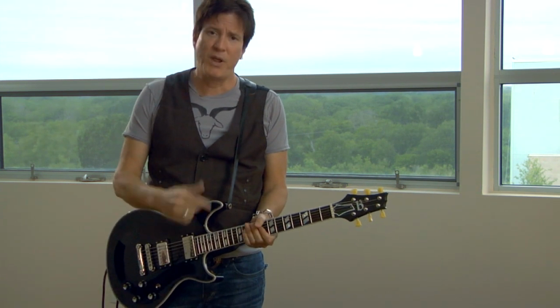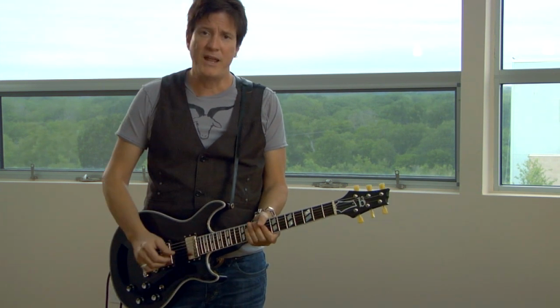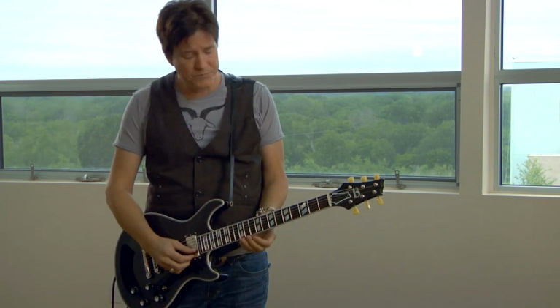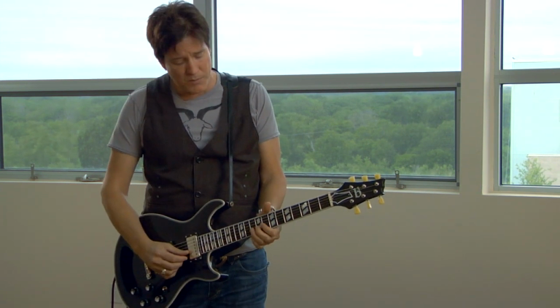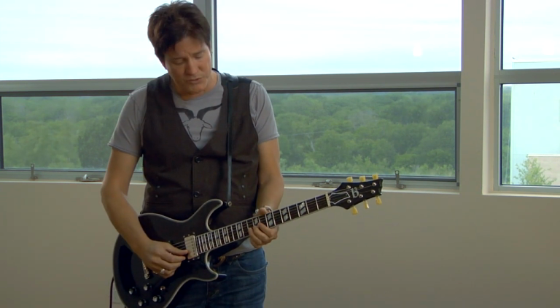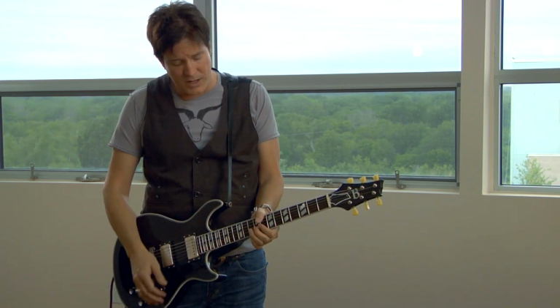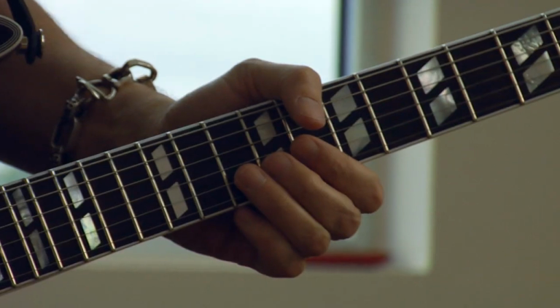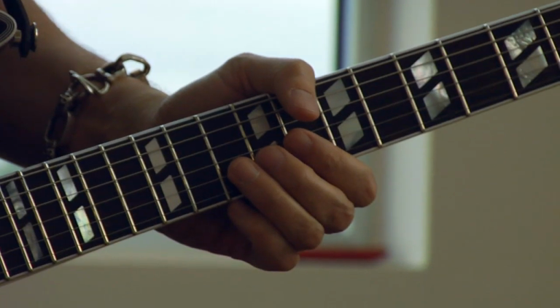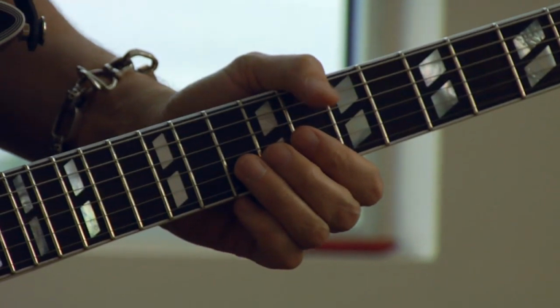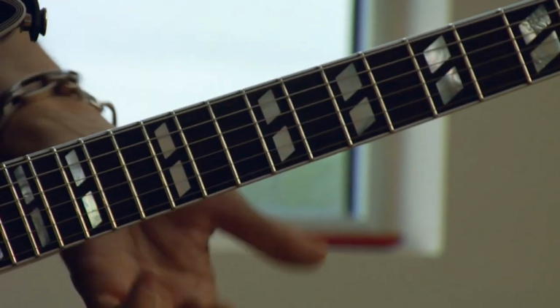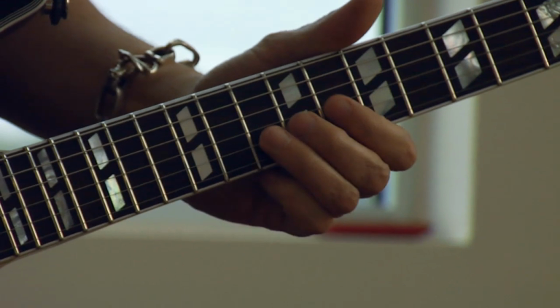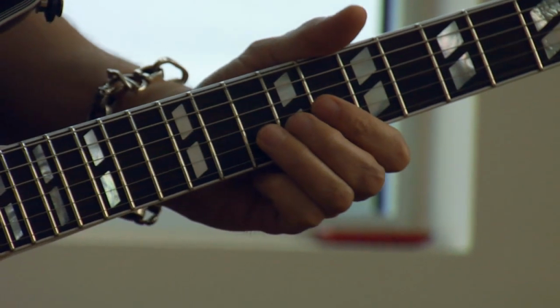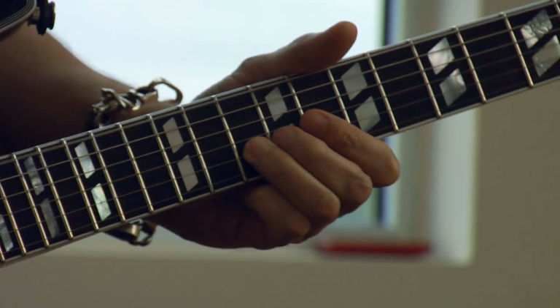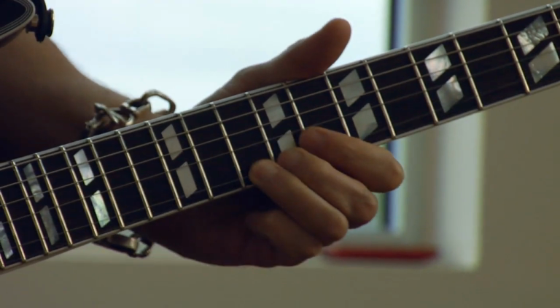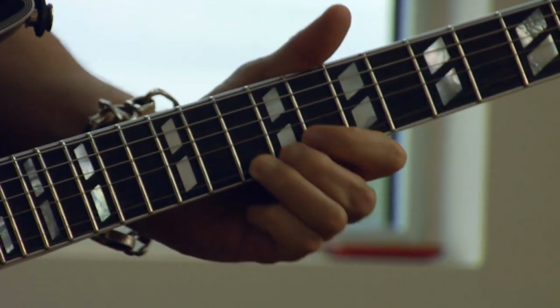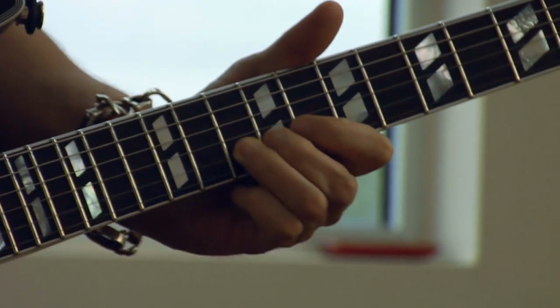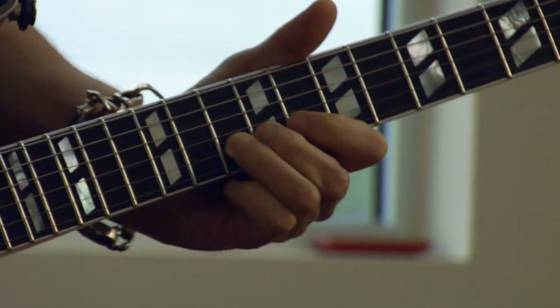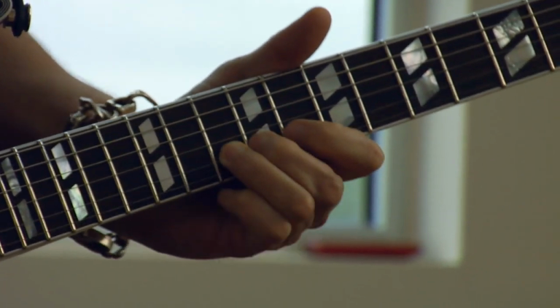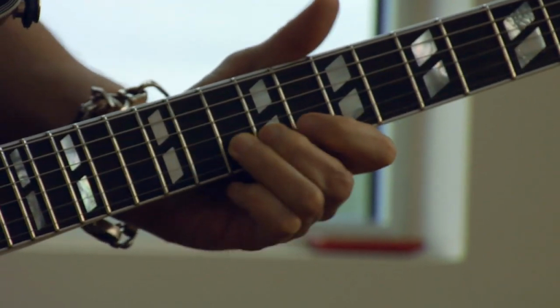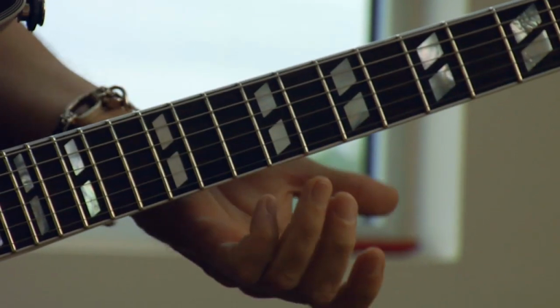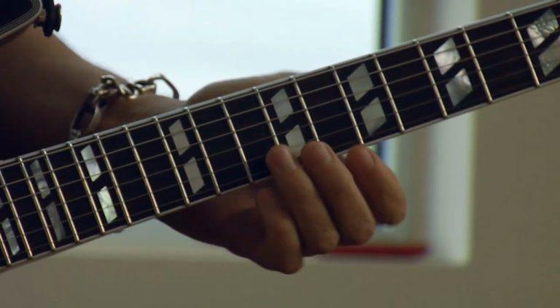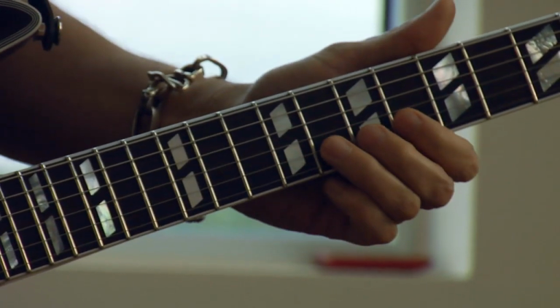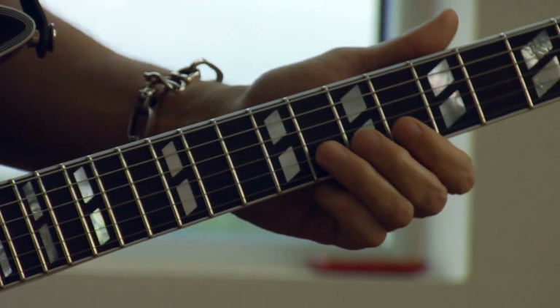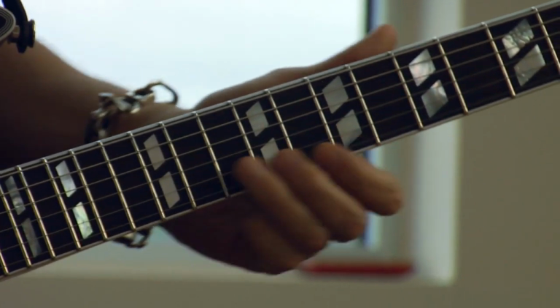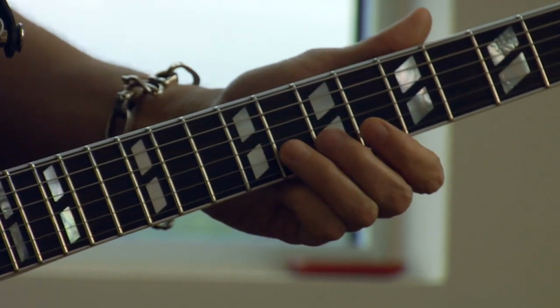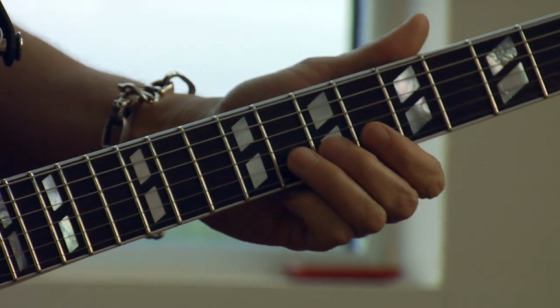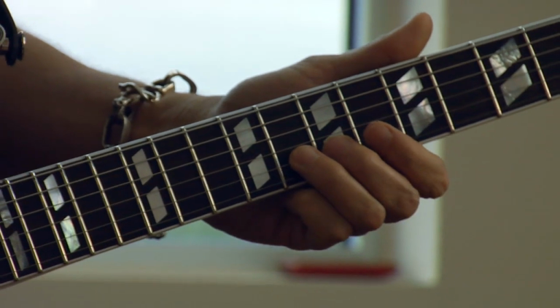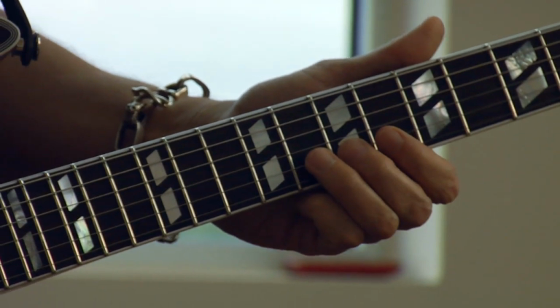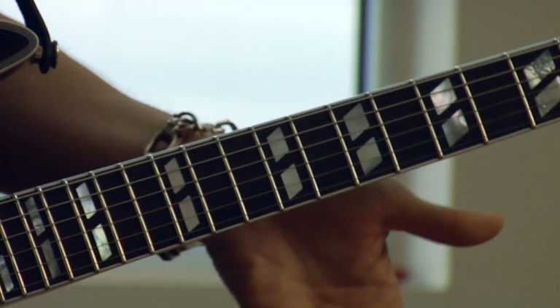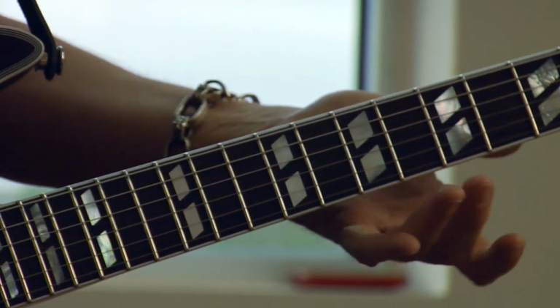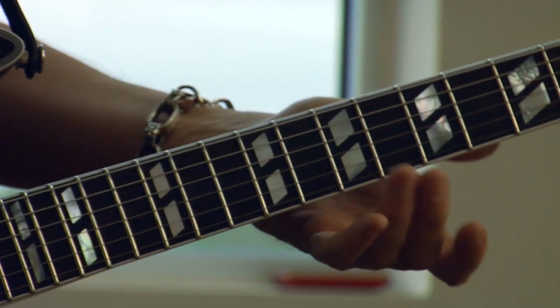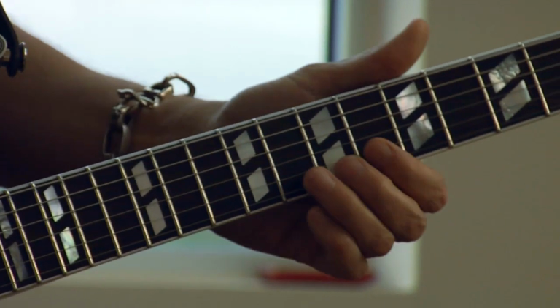I'm going to play a B string here, on the 10th fret — that's an A note. Now what I want to do is go down to the 7th fret, which would make this a full step bend.